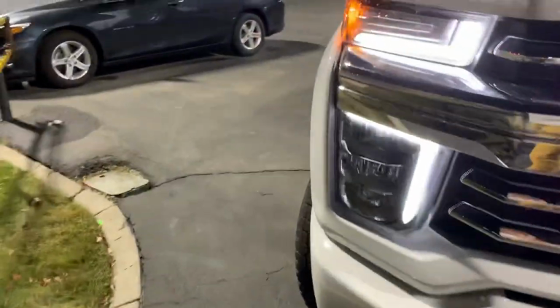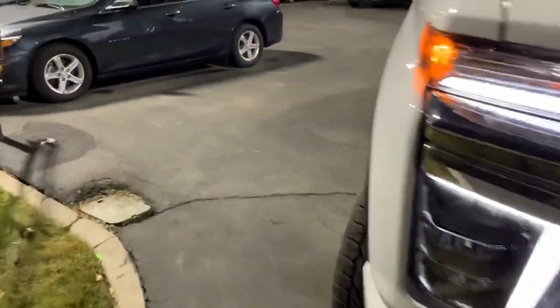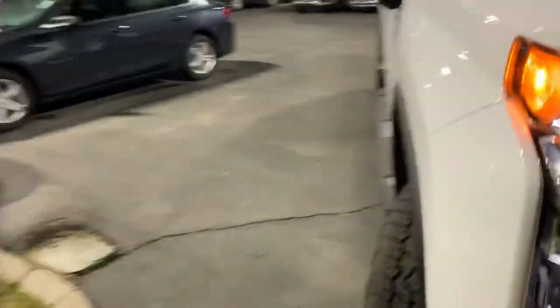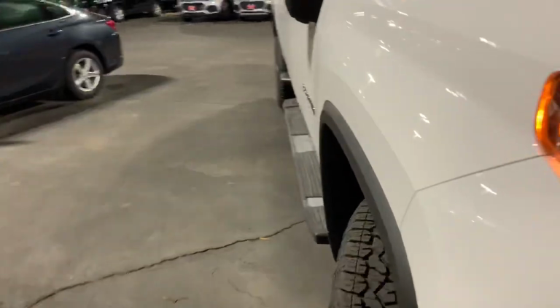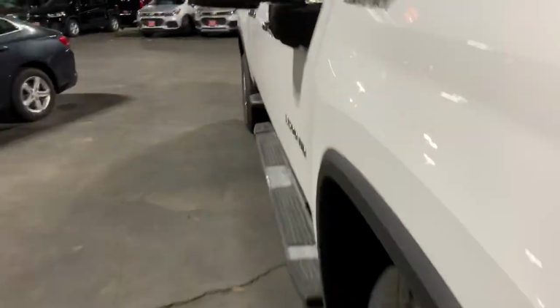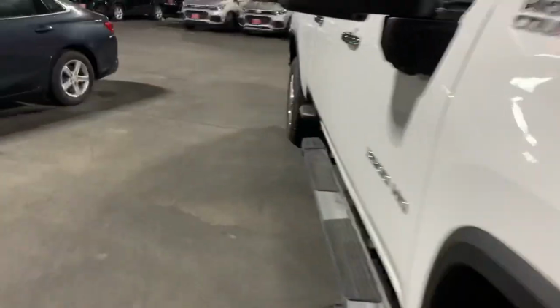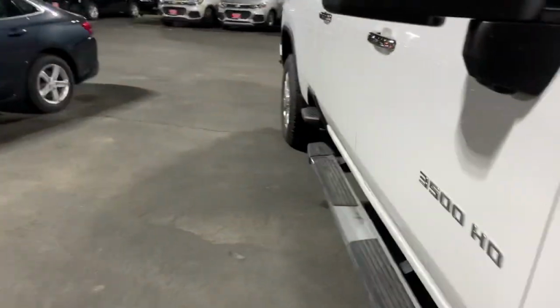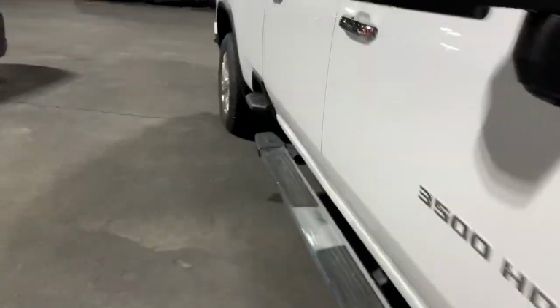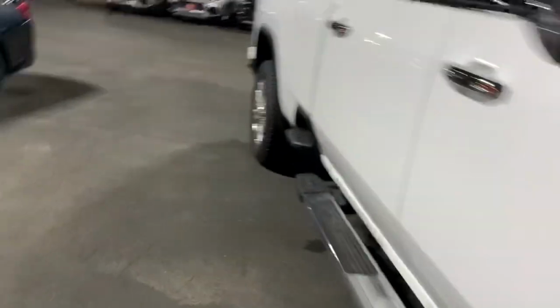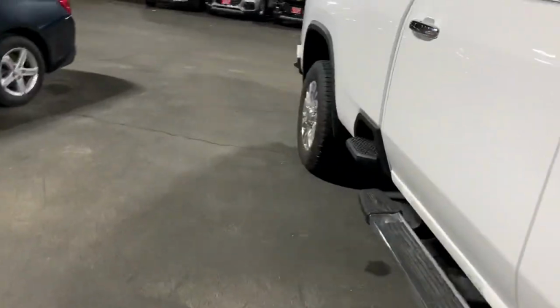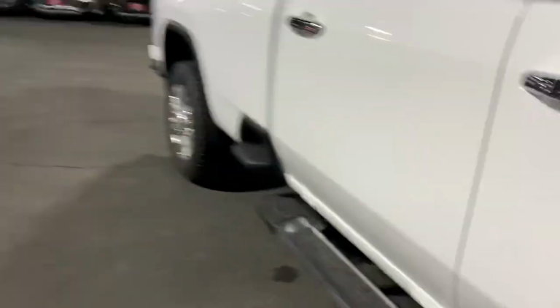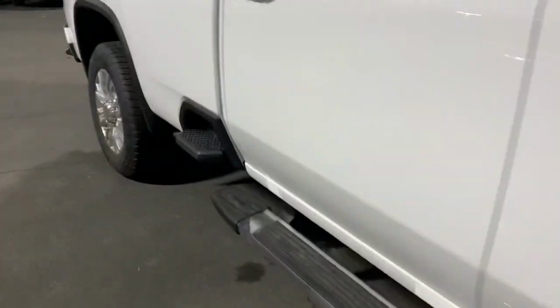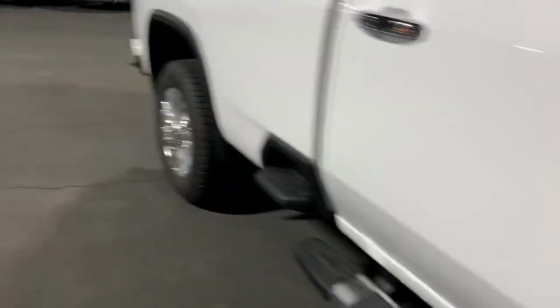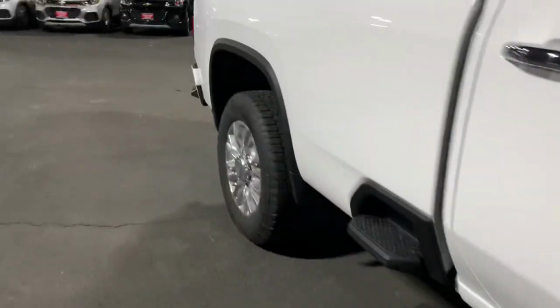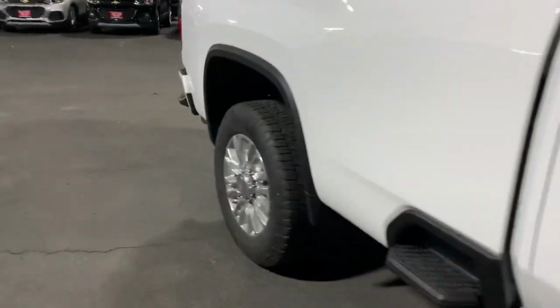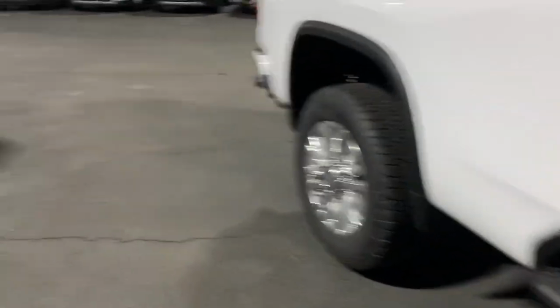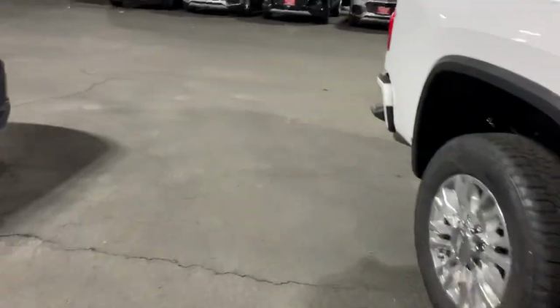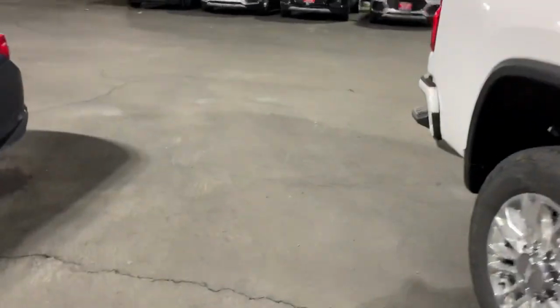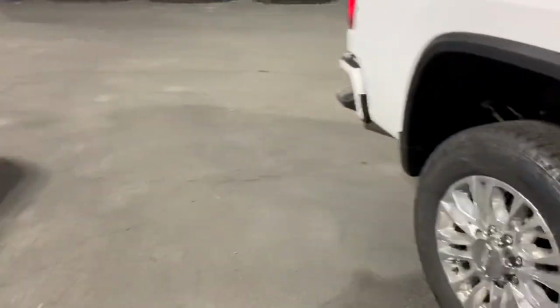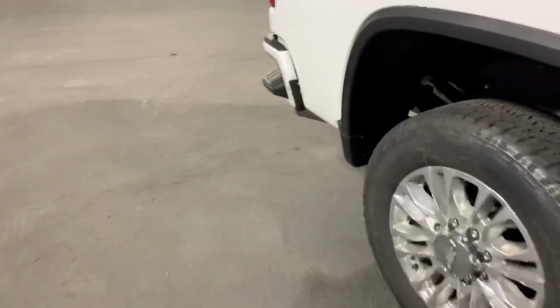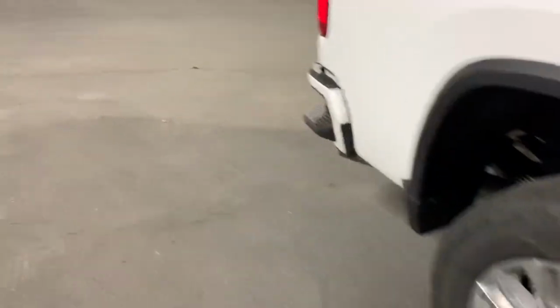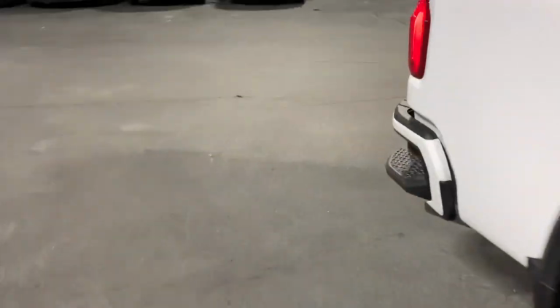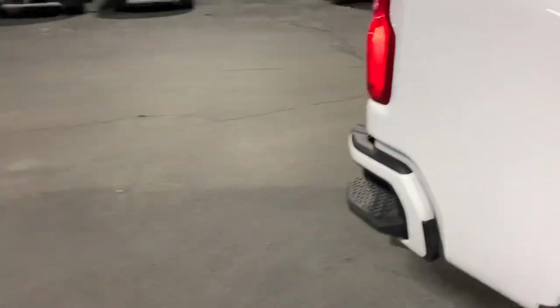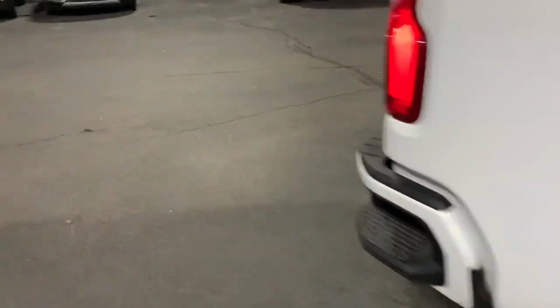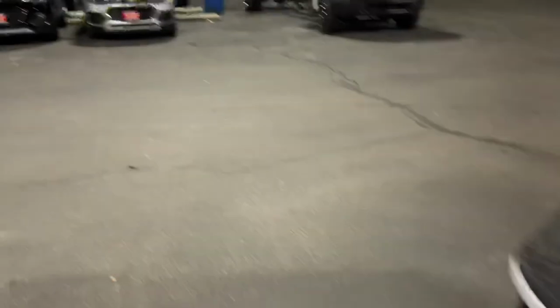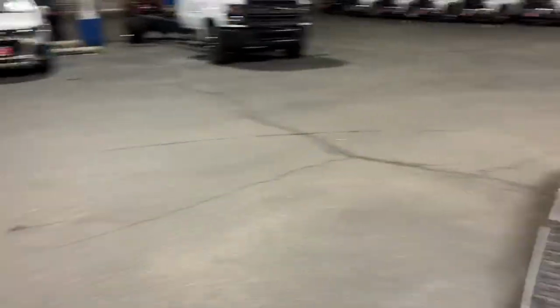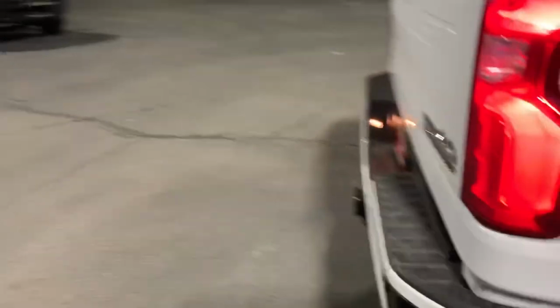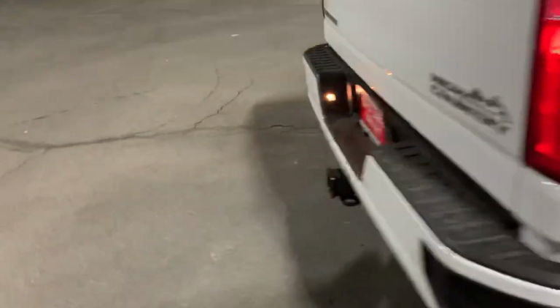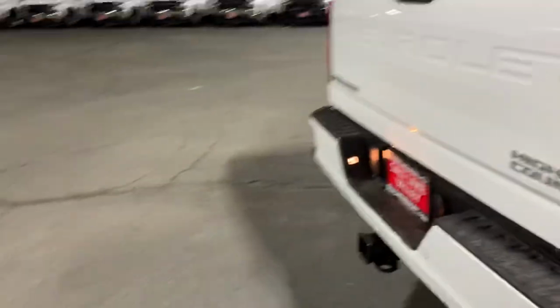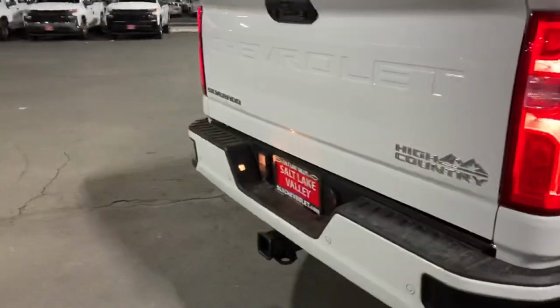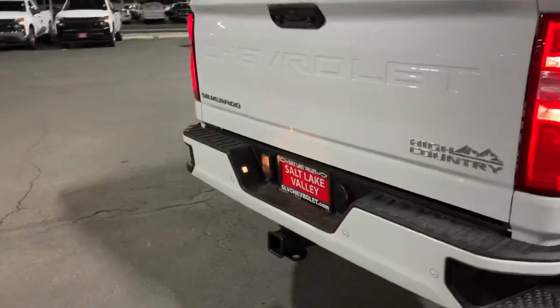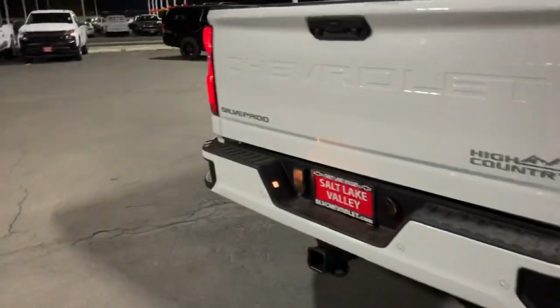We've also got forward collision control, so this thing is going to notice when a vehicle is in front of us and if they slam on their brakes and you don't stop, the truck's going to do that for us.